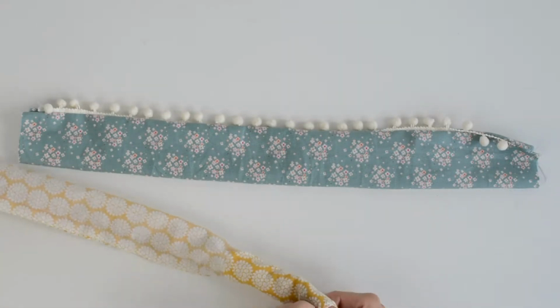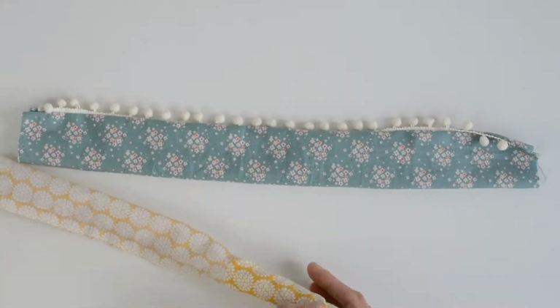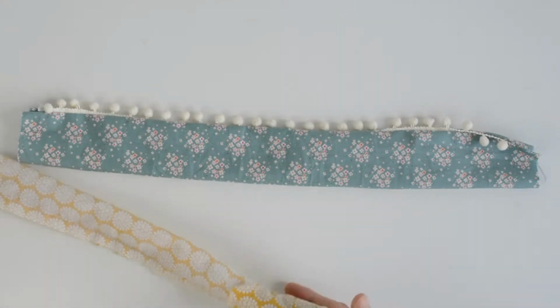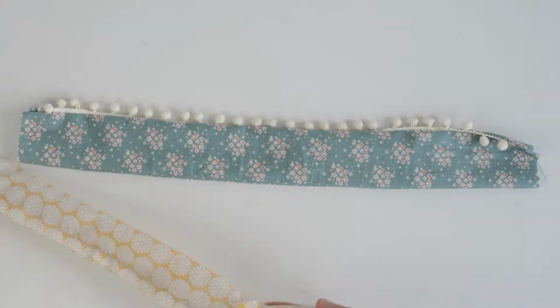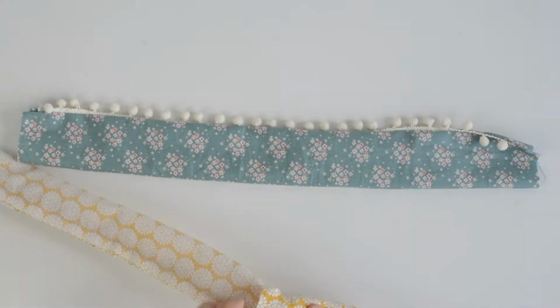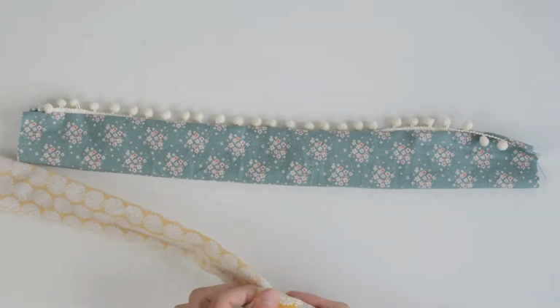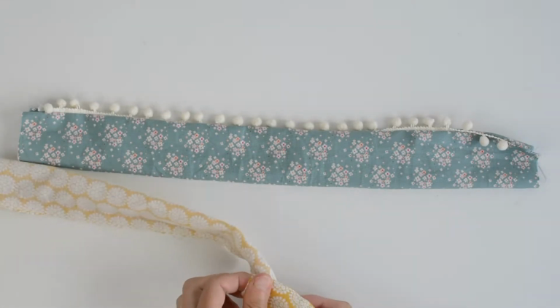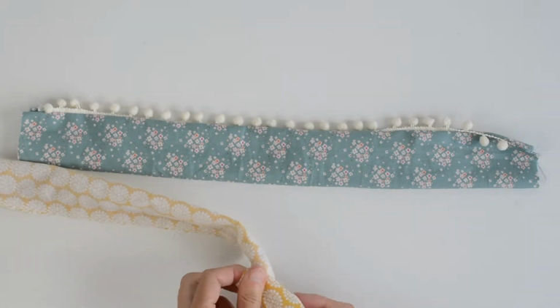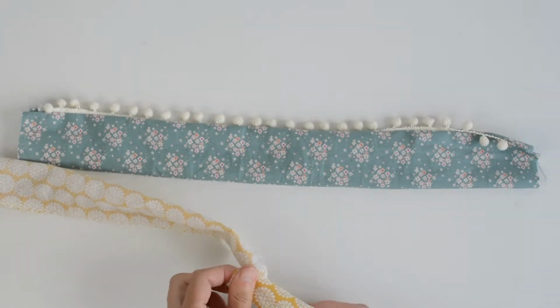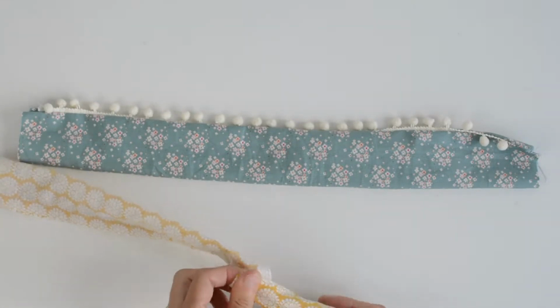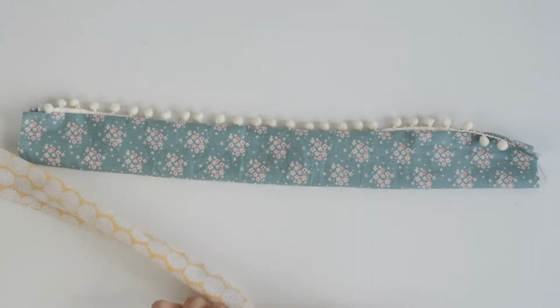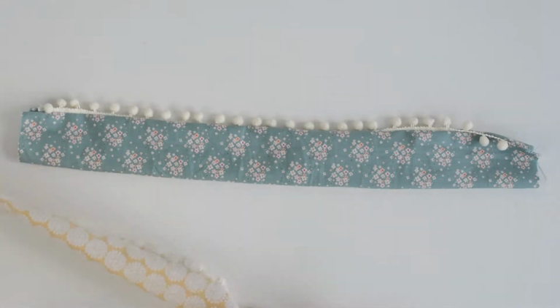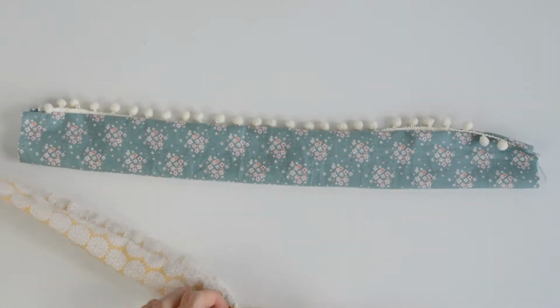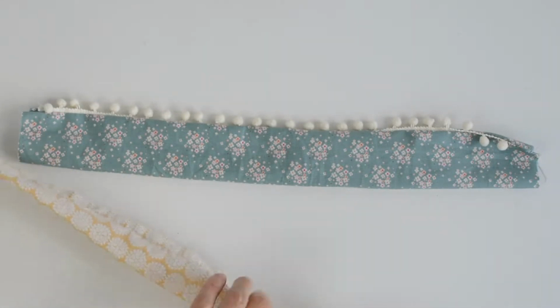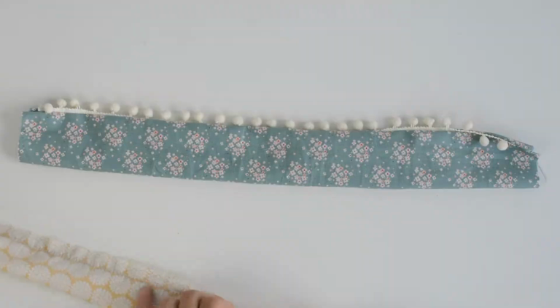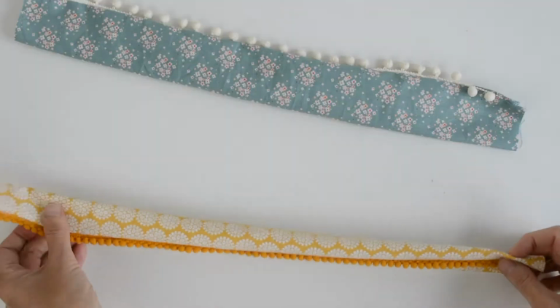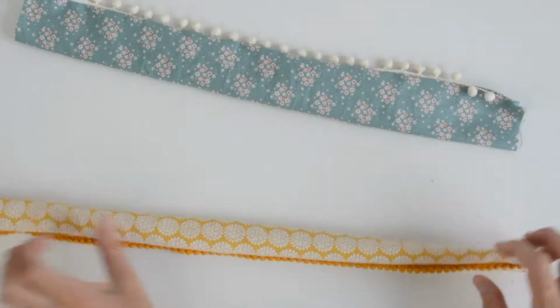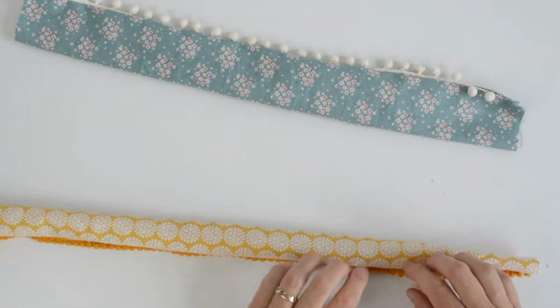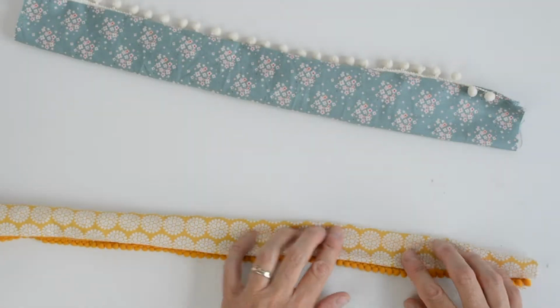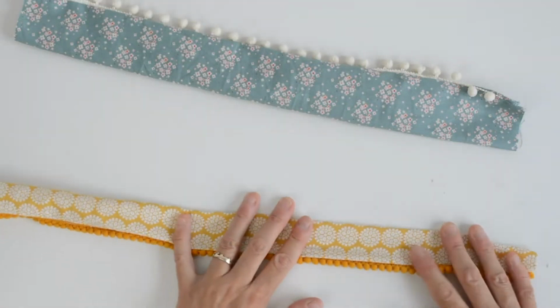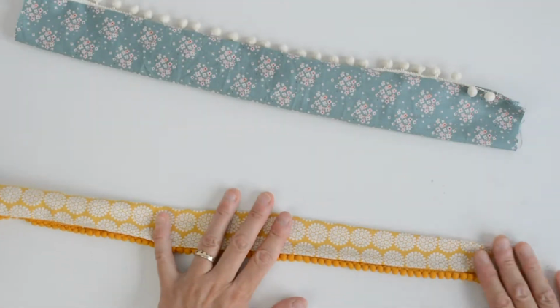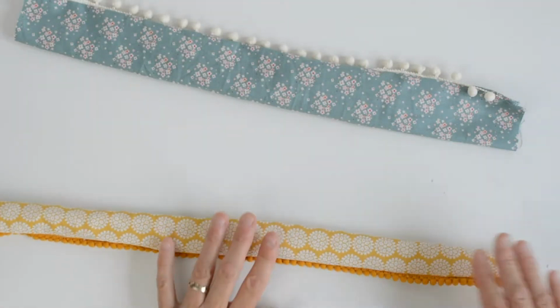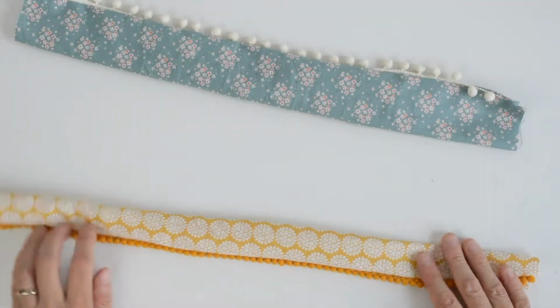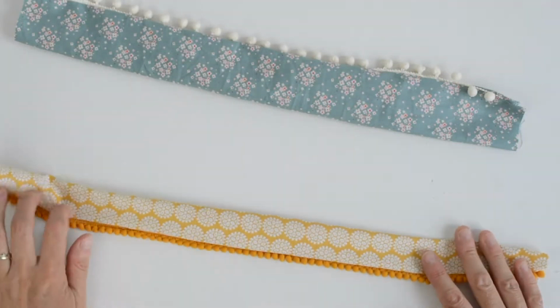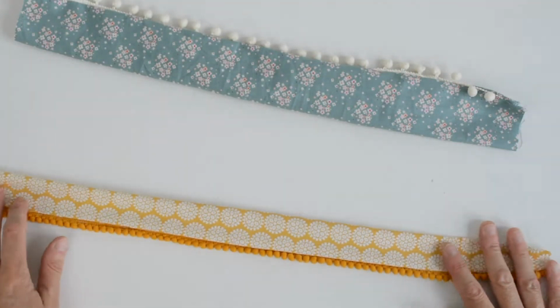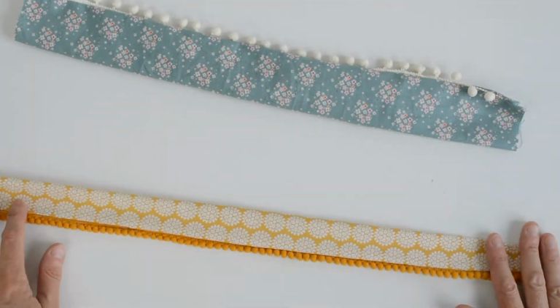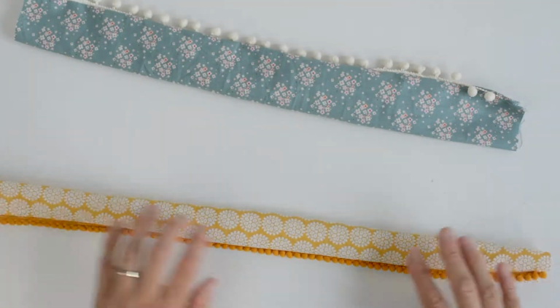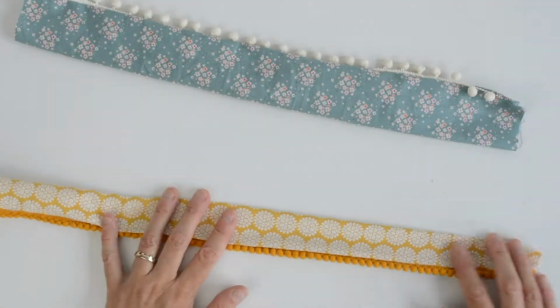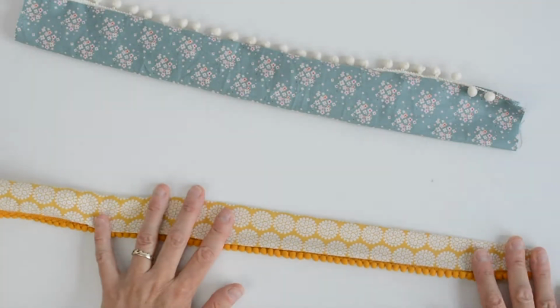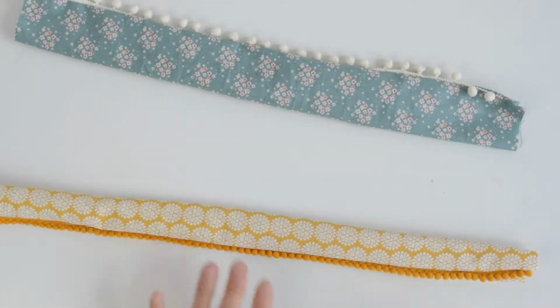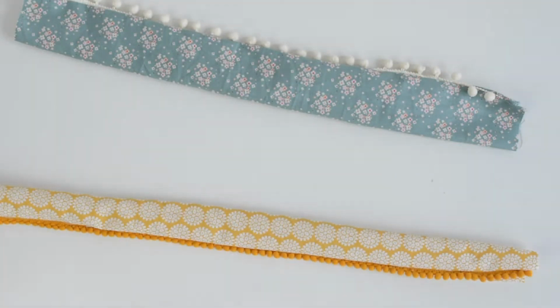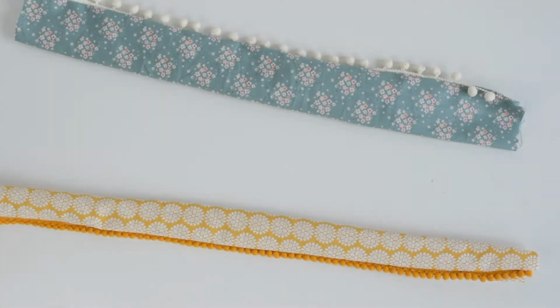I'm grabbing the fabric and pulling. There we go — brilliant! That looks better.